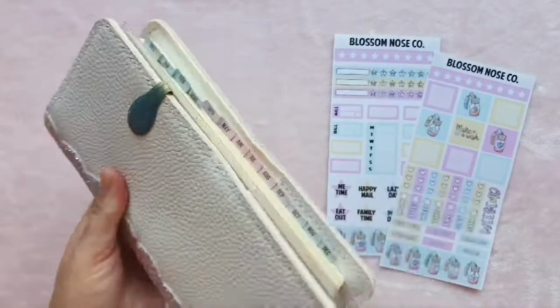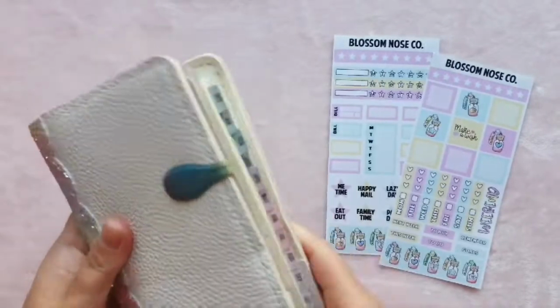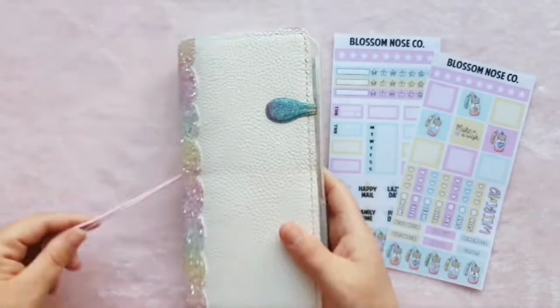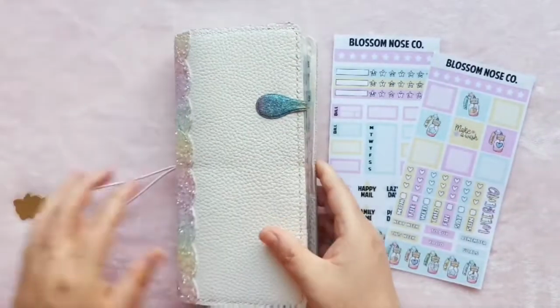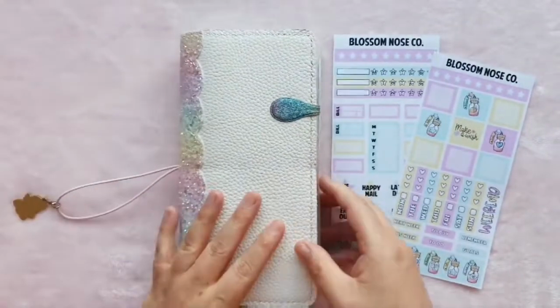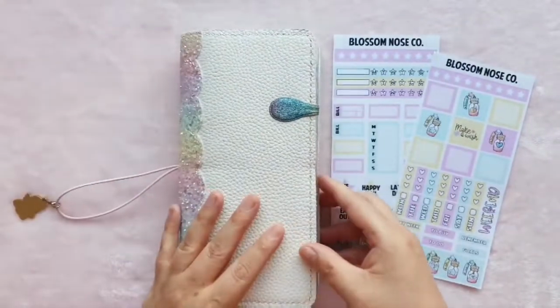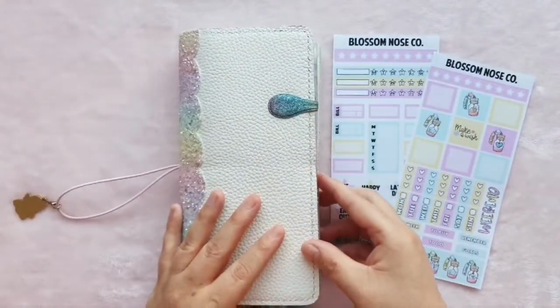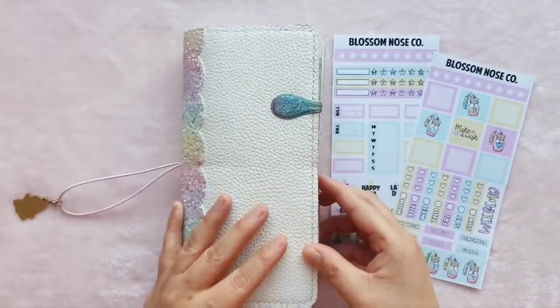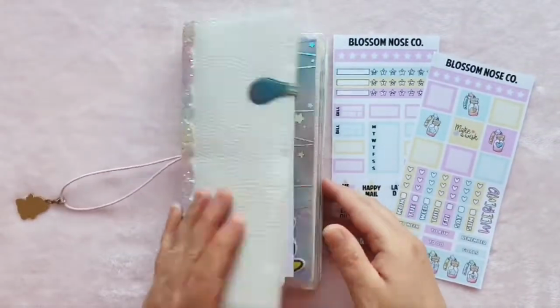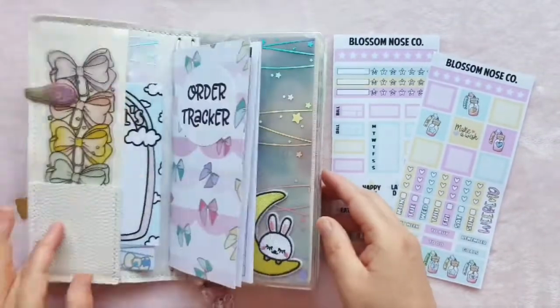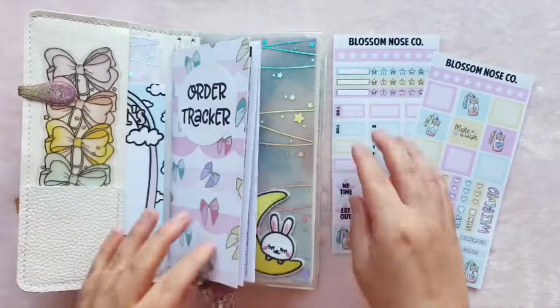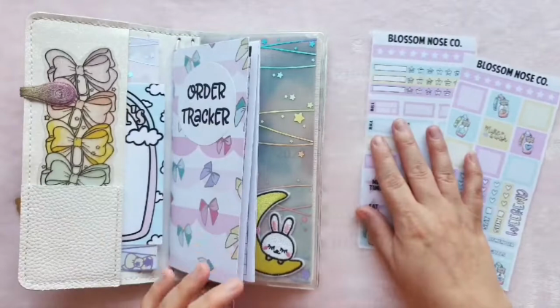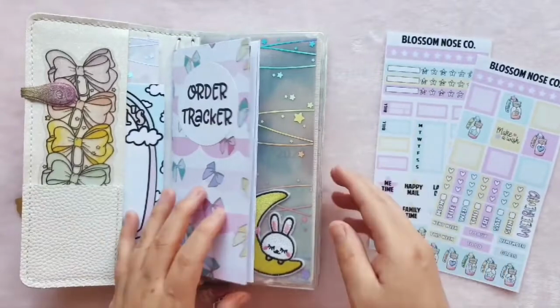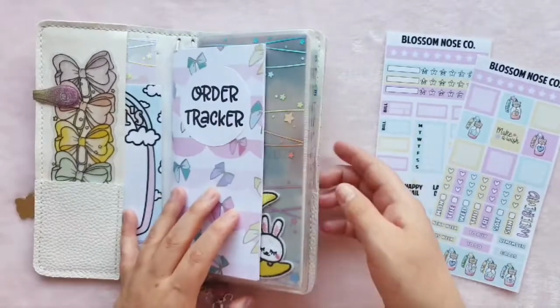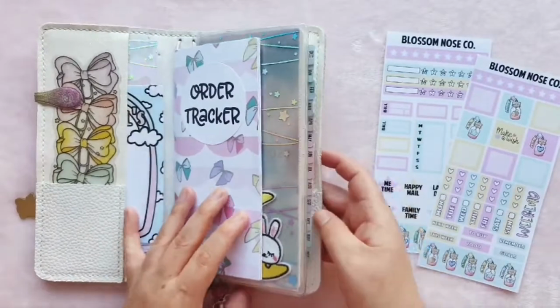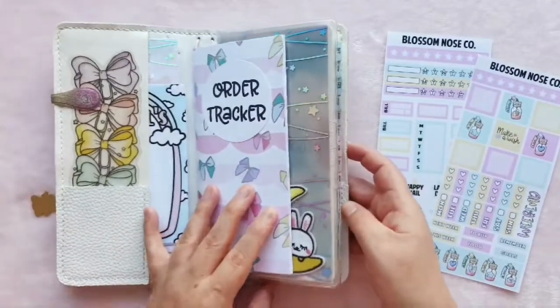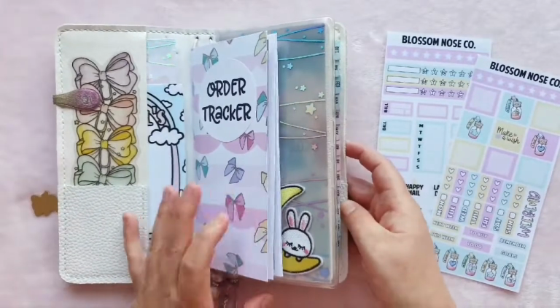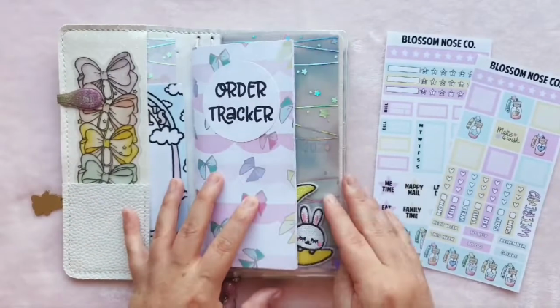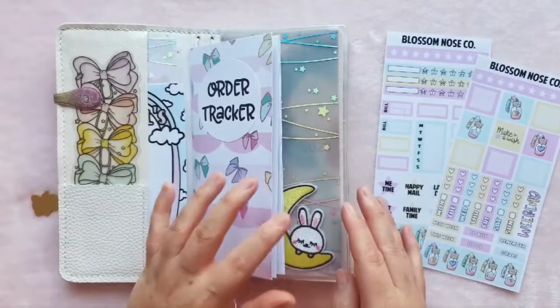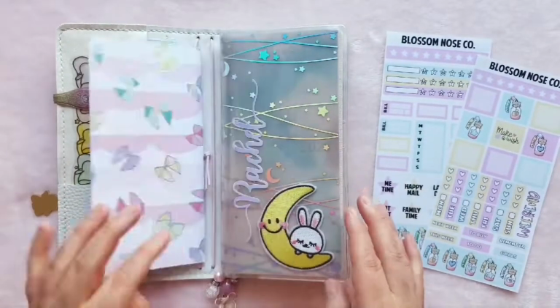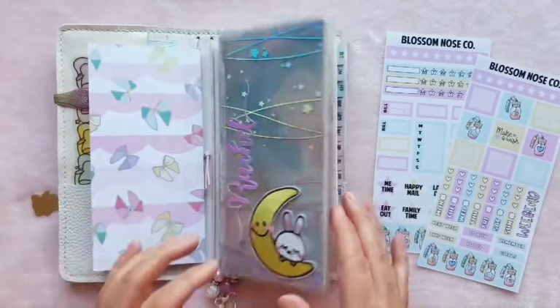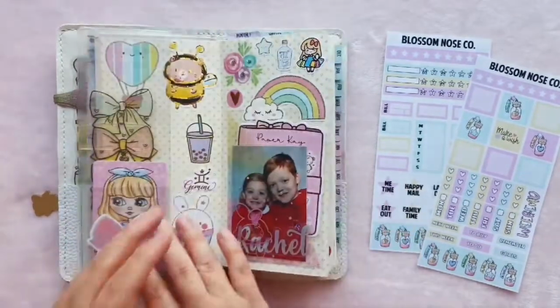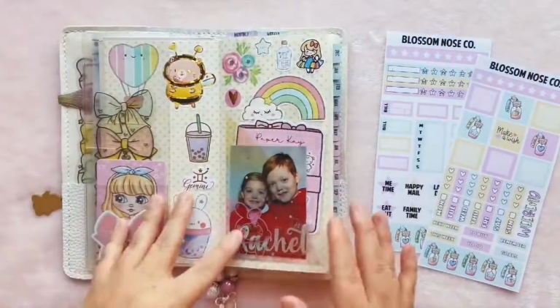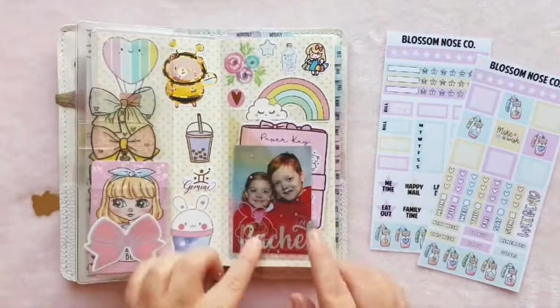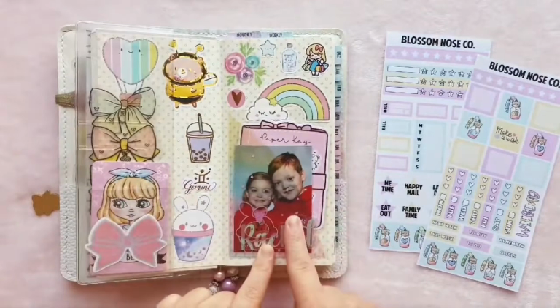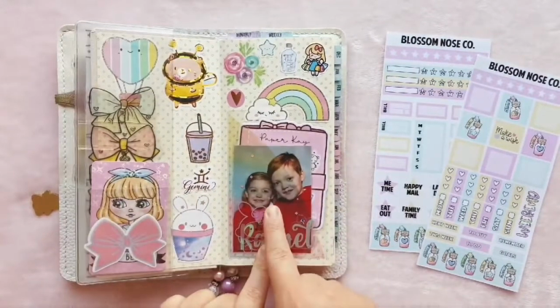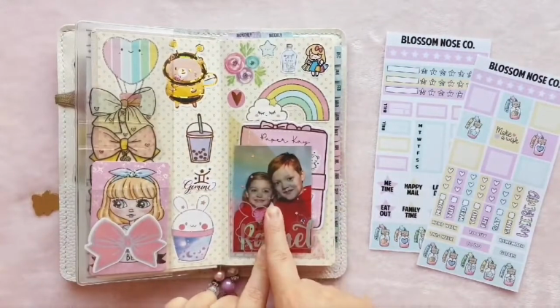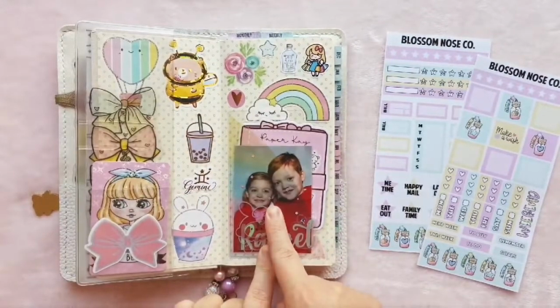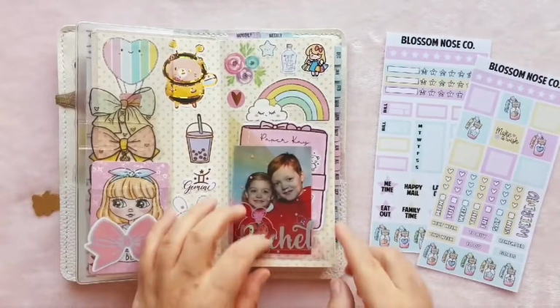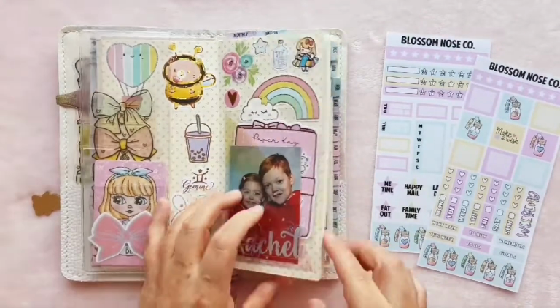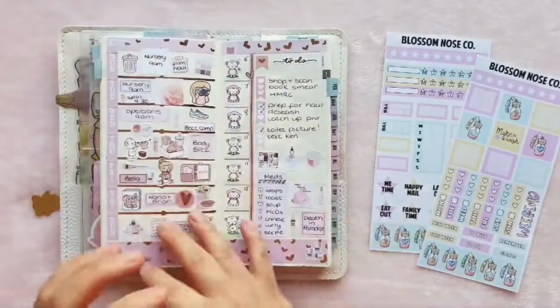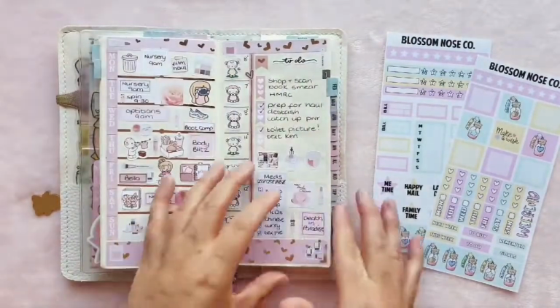So we're going to open up my Hobonichi. I can't remember when the last time I showed this on camera was, but not much has changed in here. This is my old faithful — I obviously love her. I've changed up the little picture of my kiddo in the front because I got a new one from school.